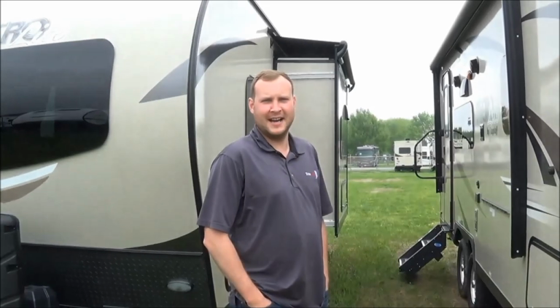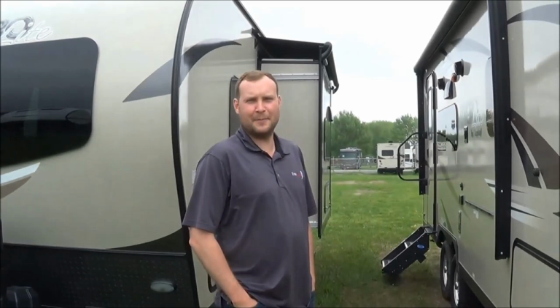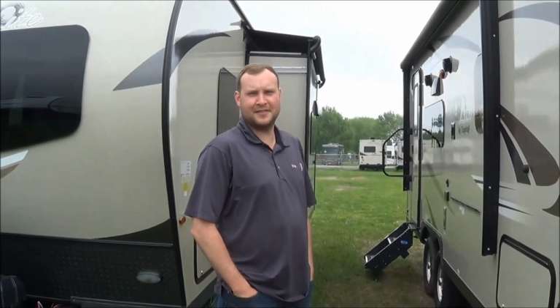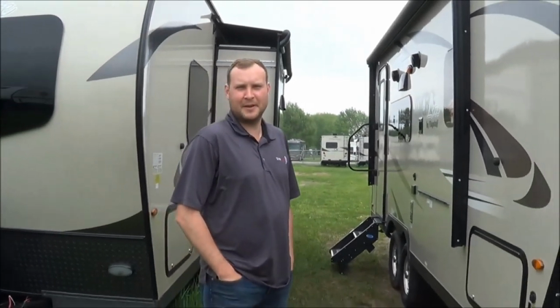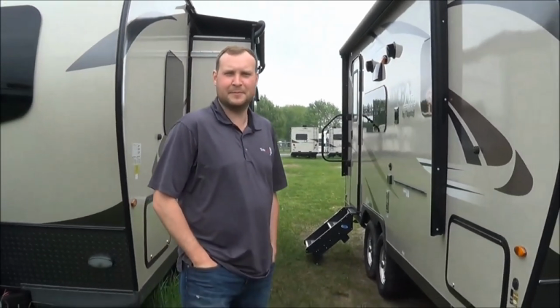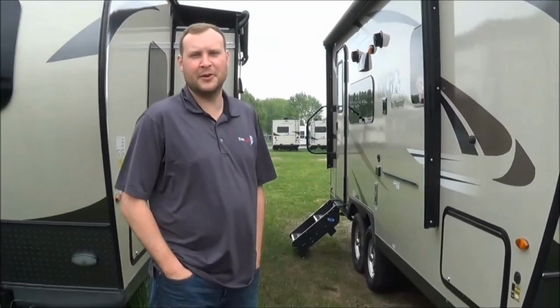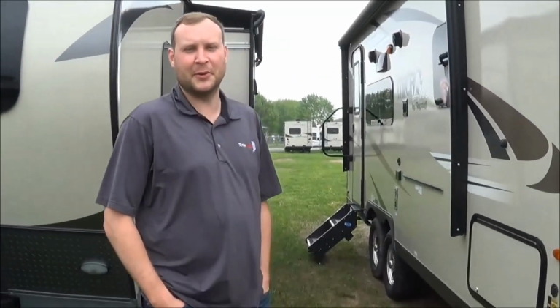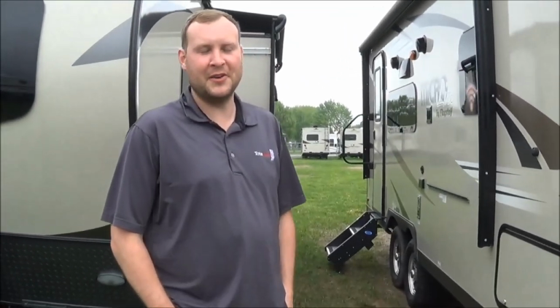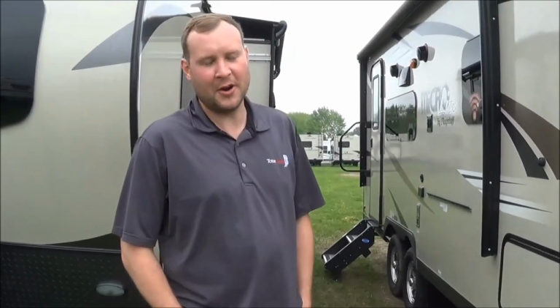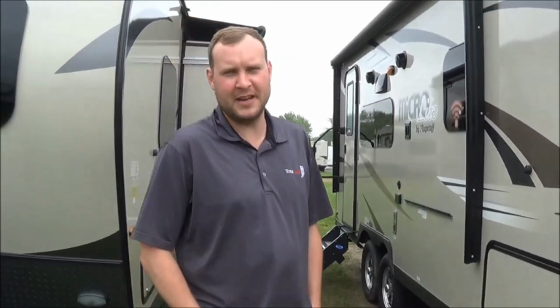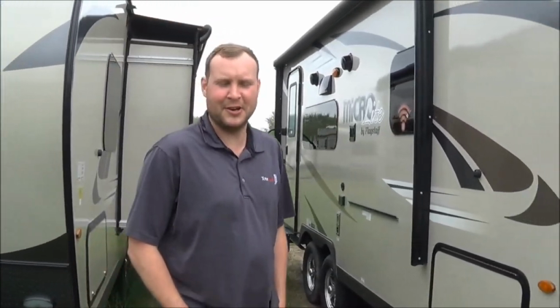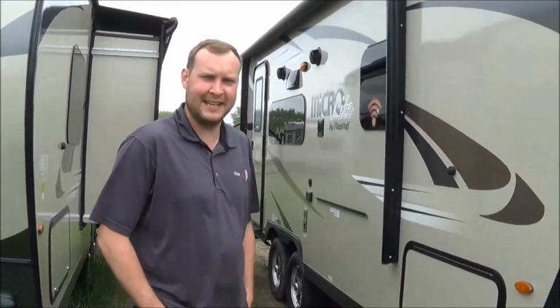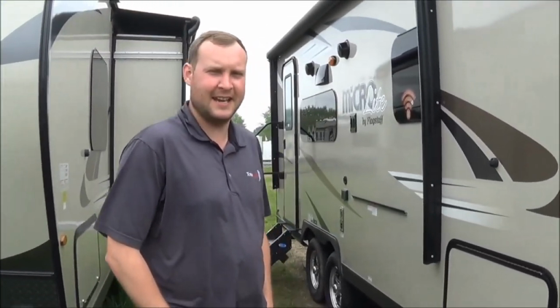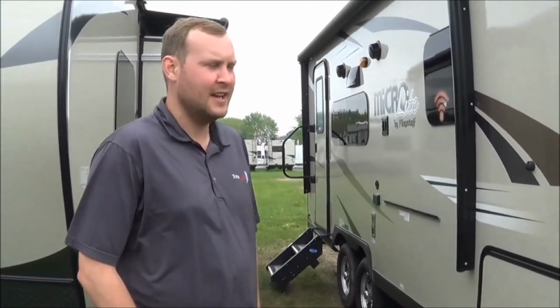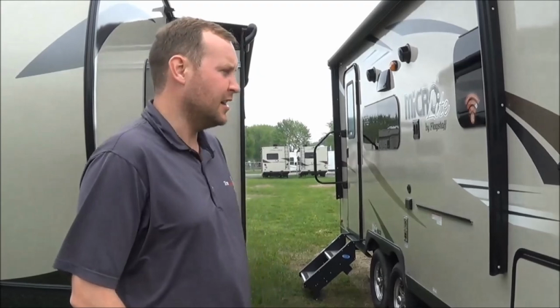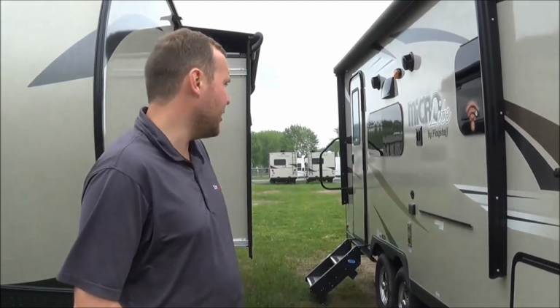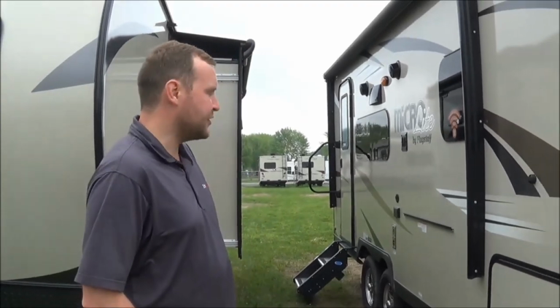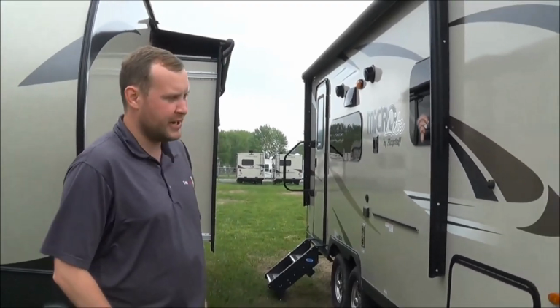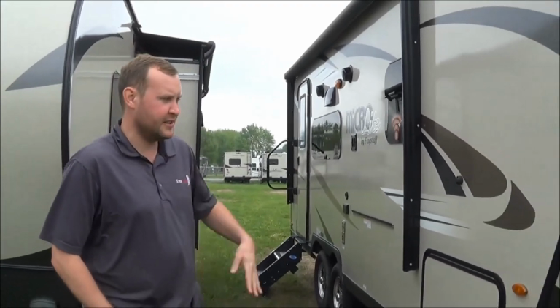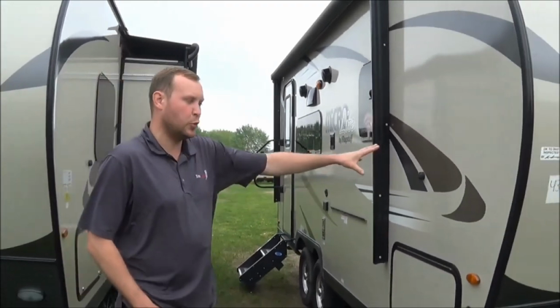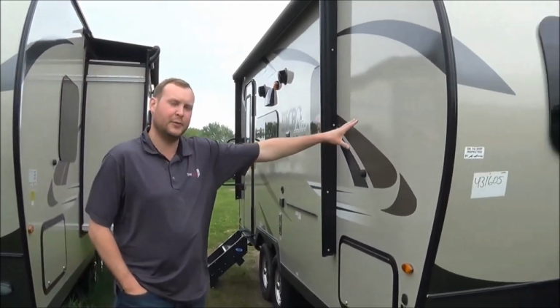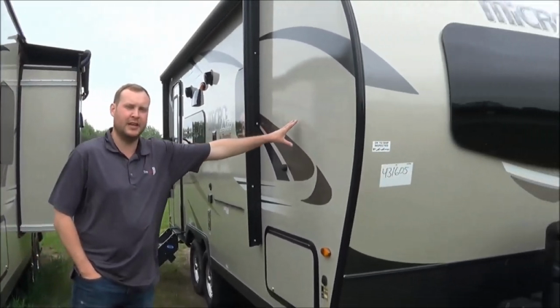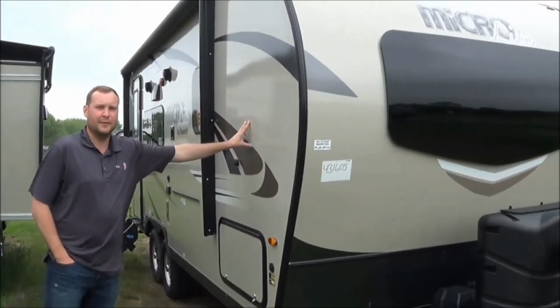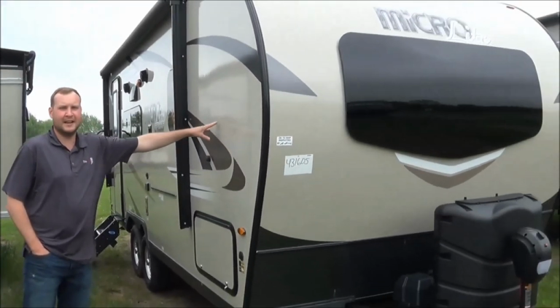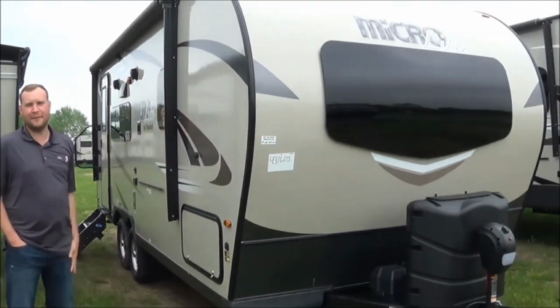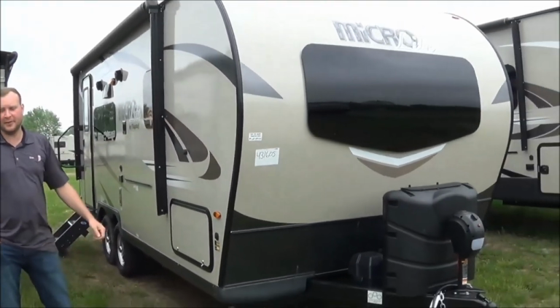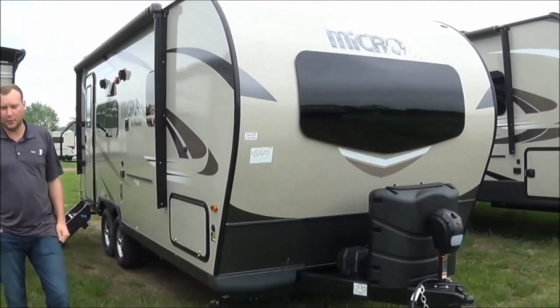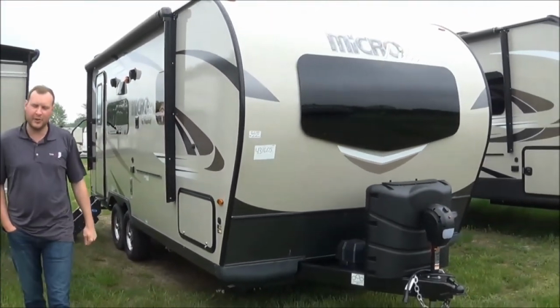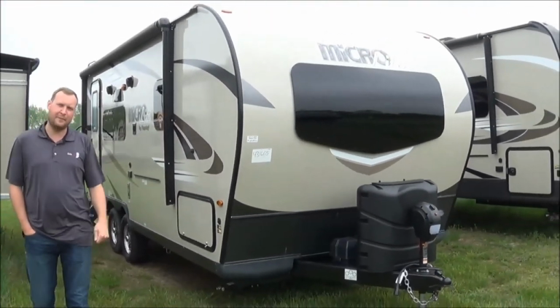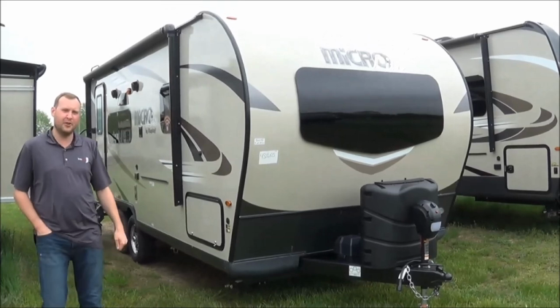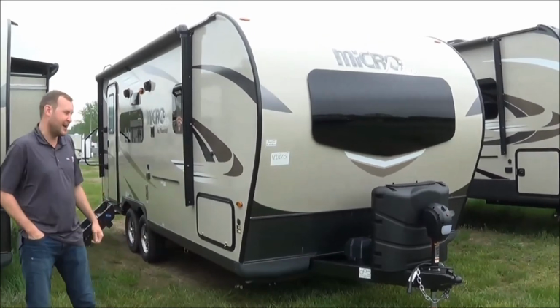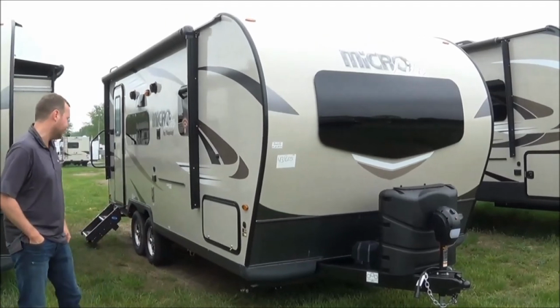Hi campers, my name is Brett Yoder with Total Value RV in Elkhart, Indiana.